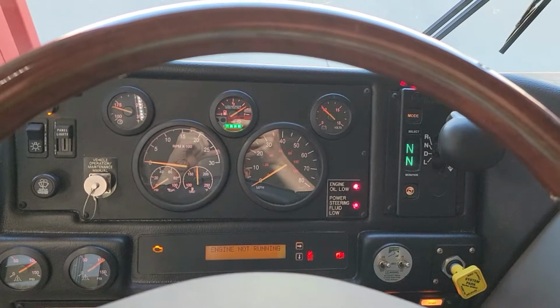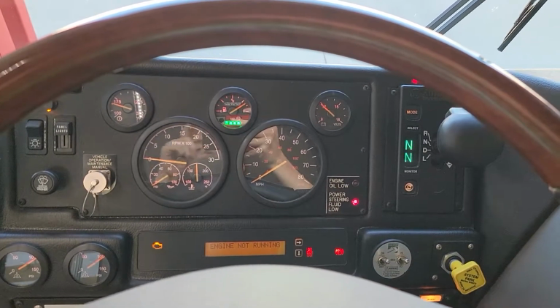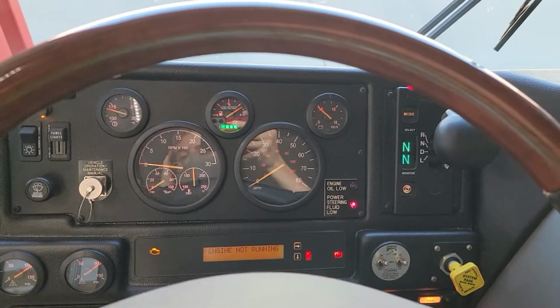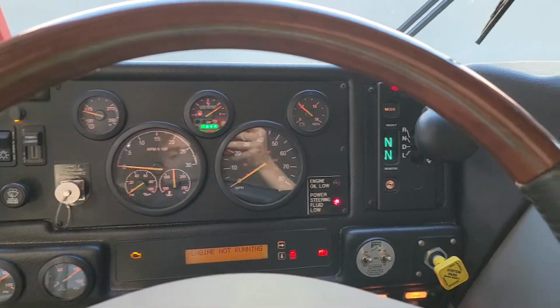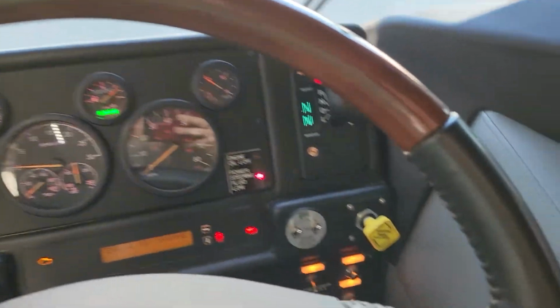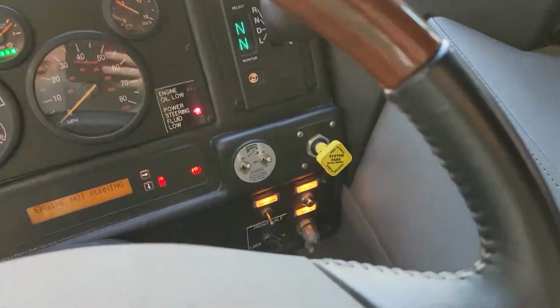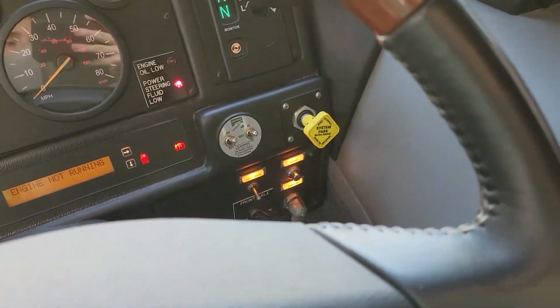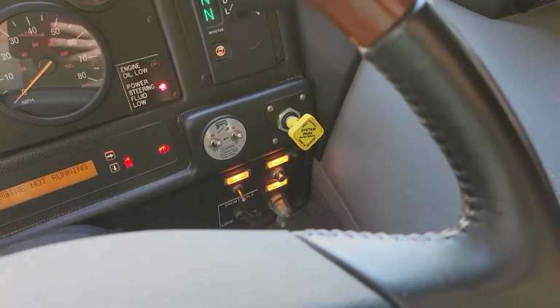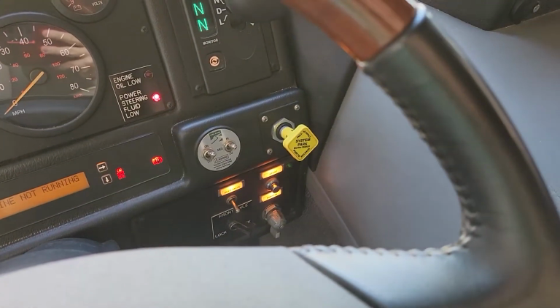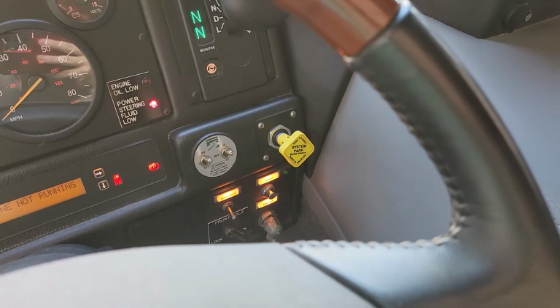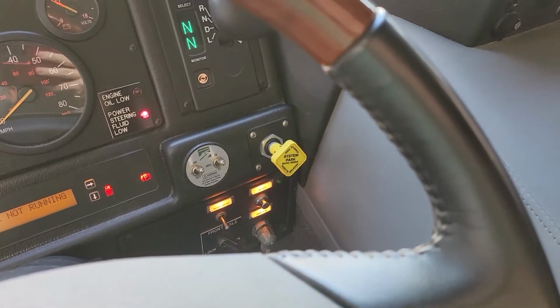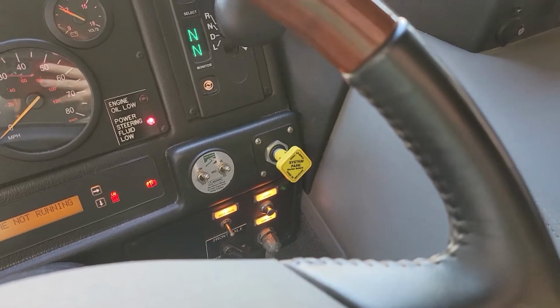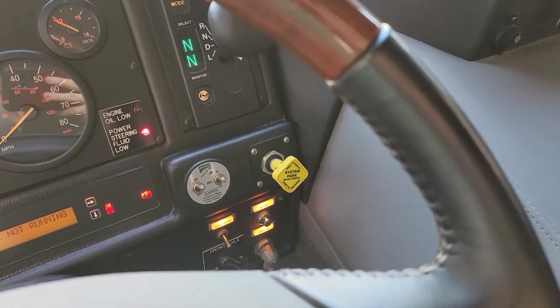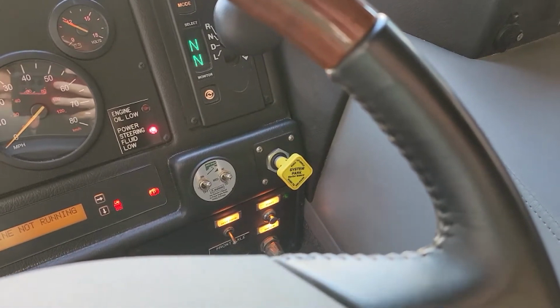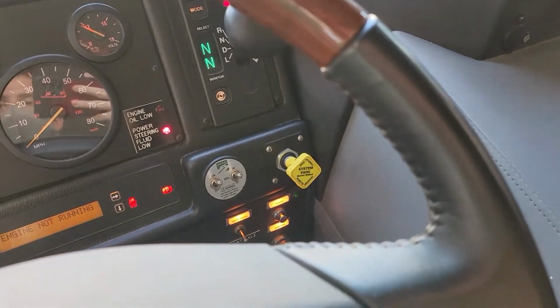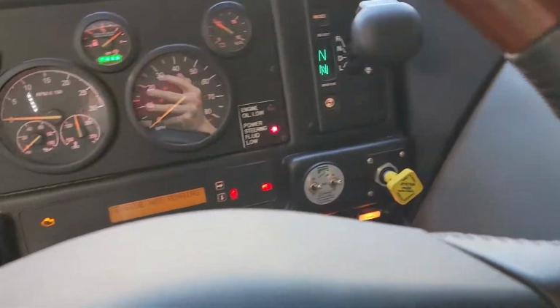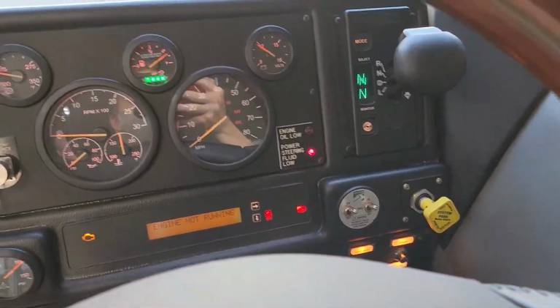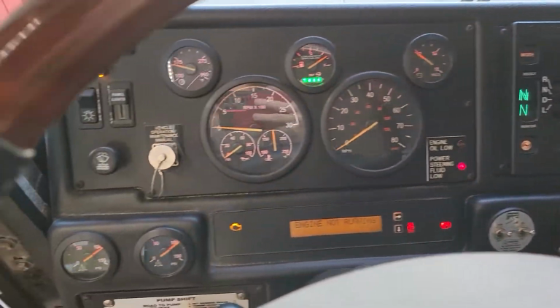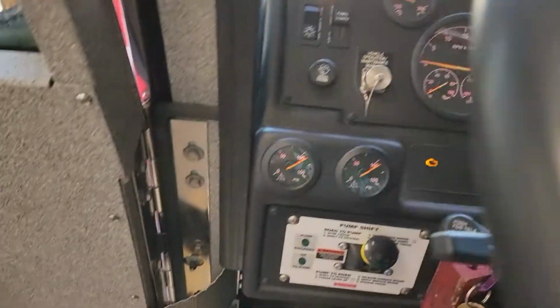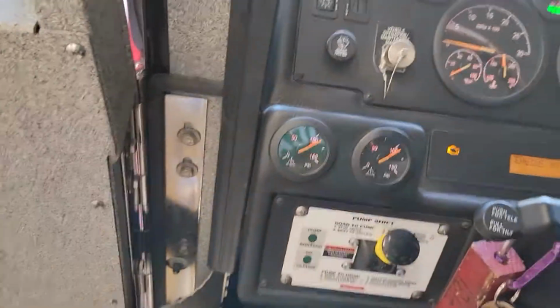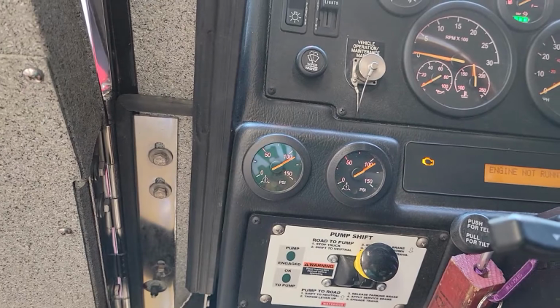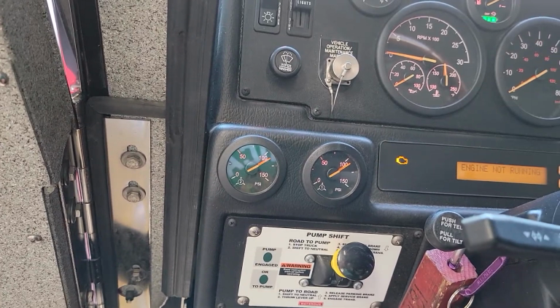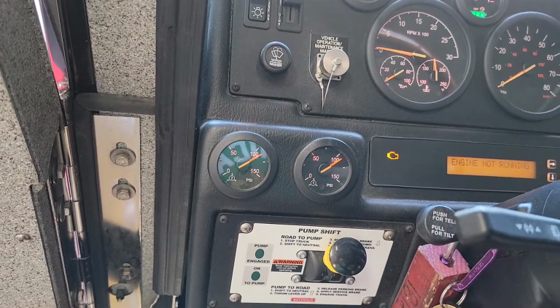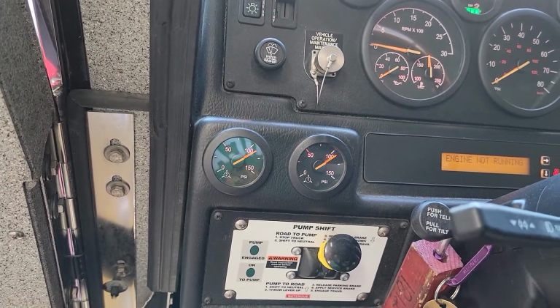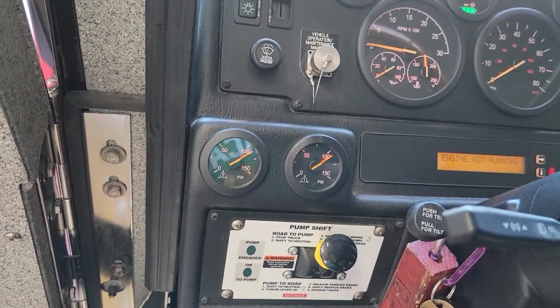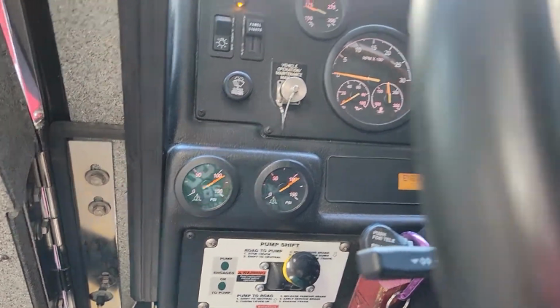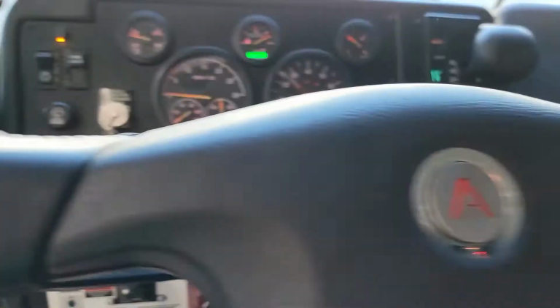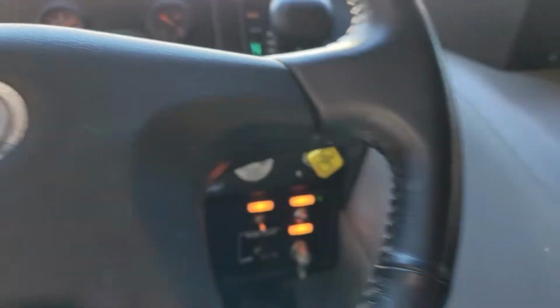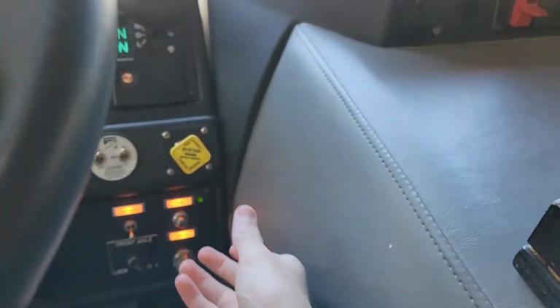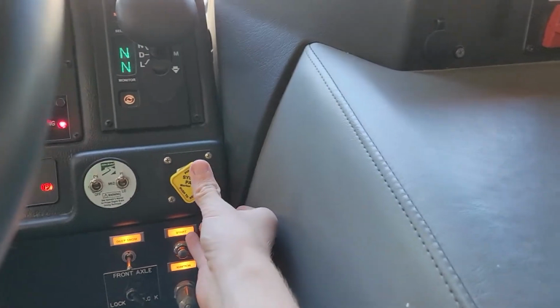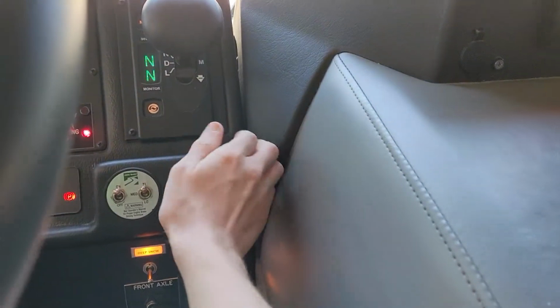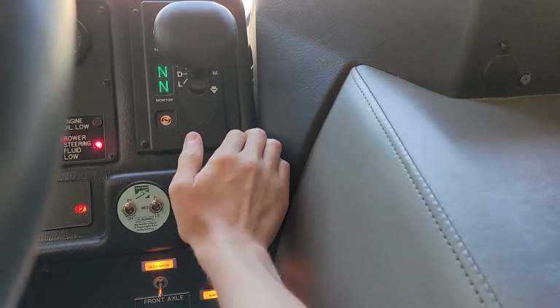Today we're doing a pump down test for air brakes. First thing we're going to do is check our gauges, make sure we're at 120. I'm going to release the parking brake.